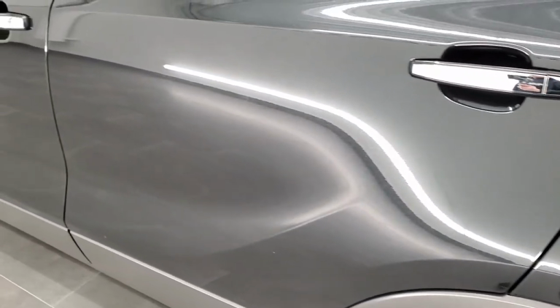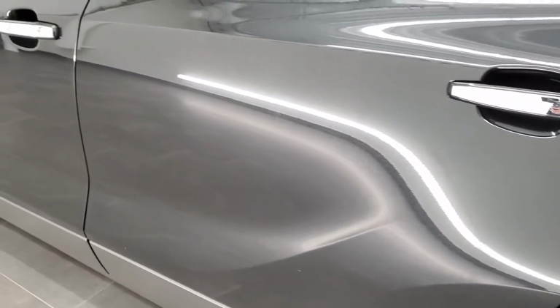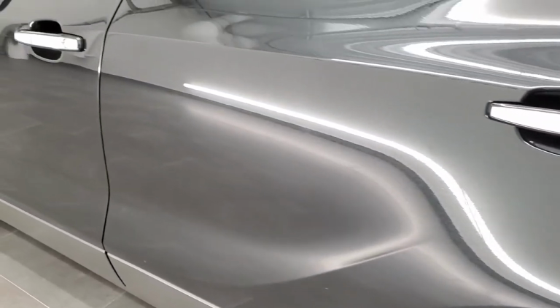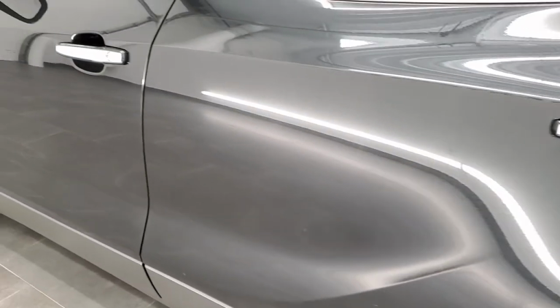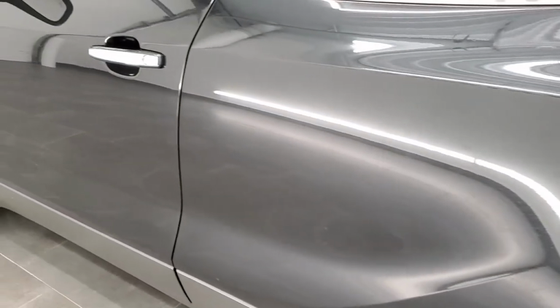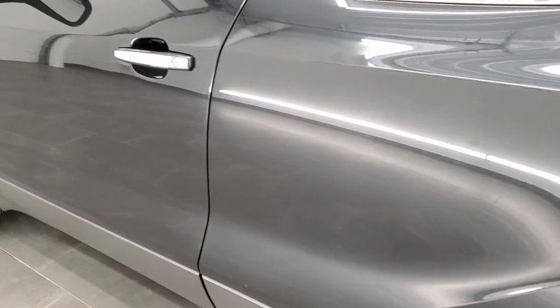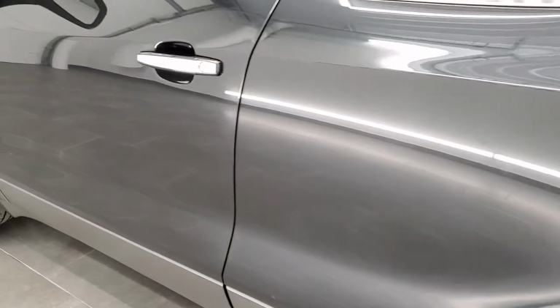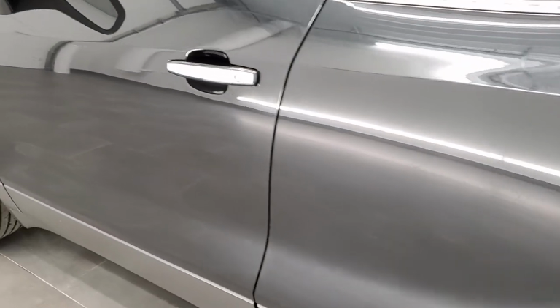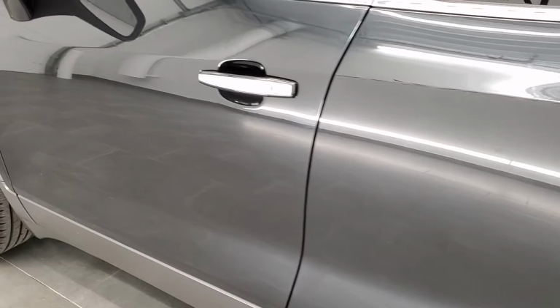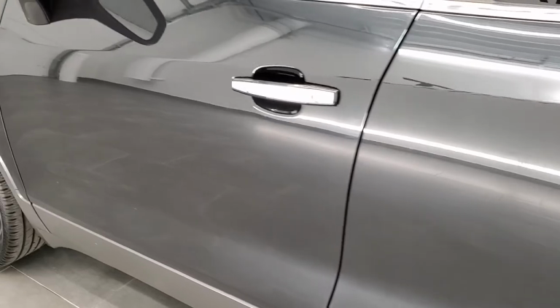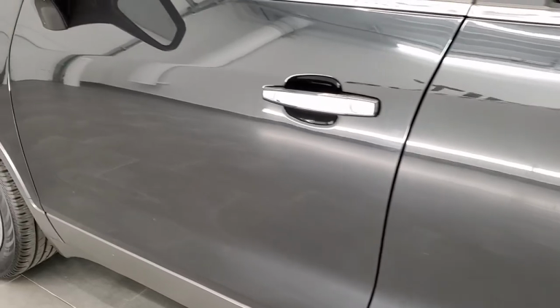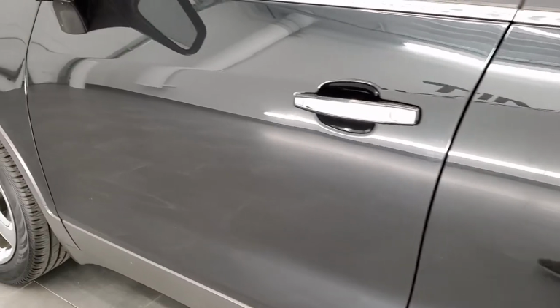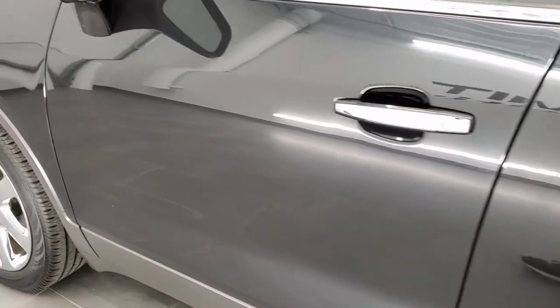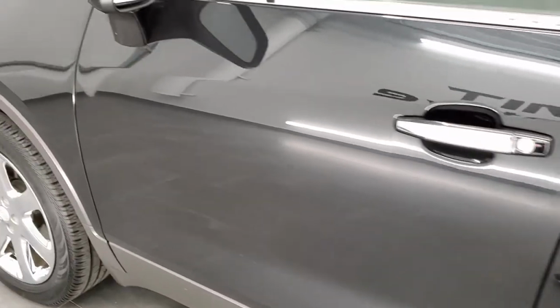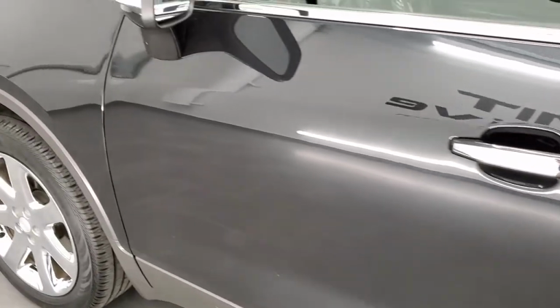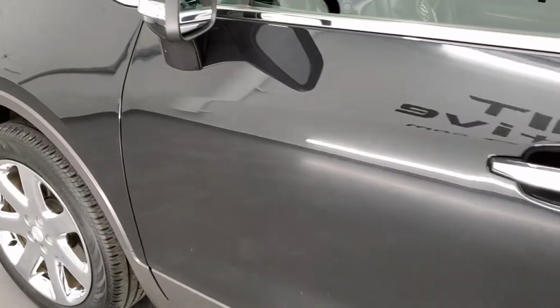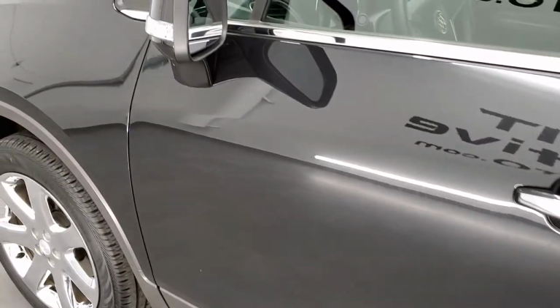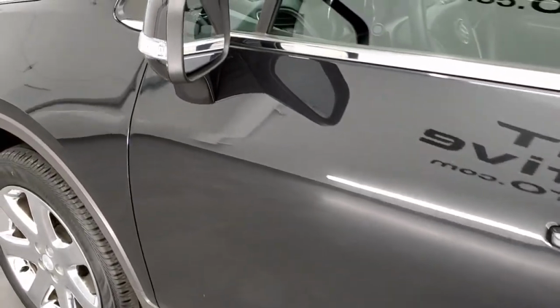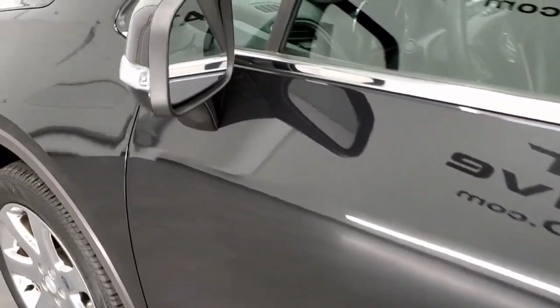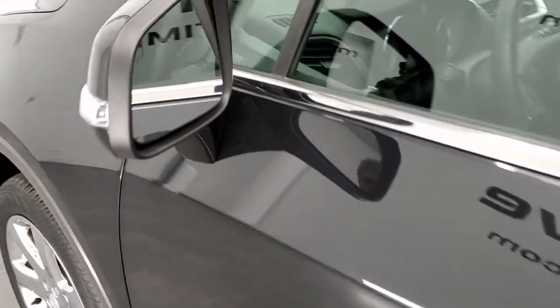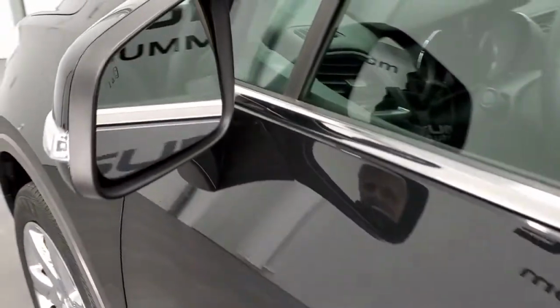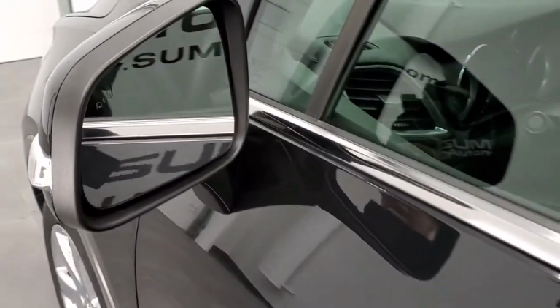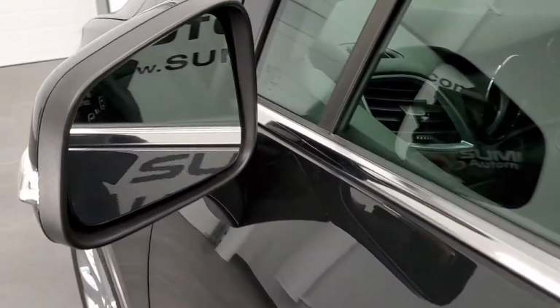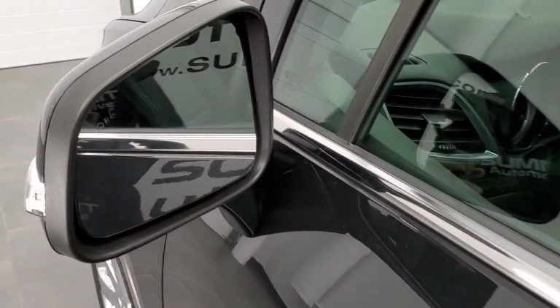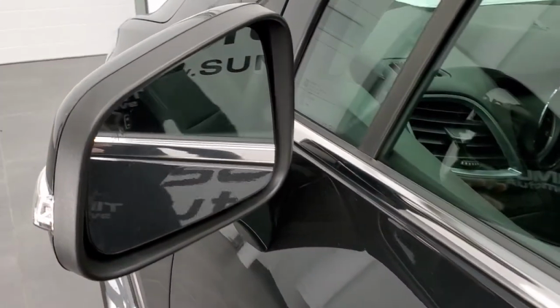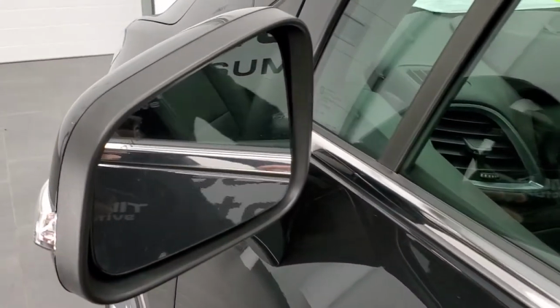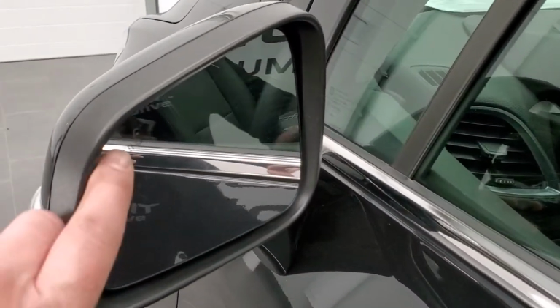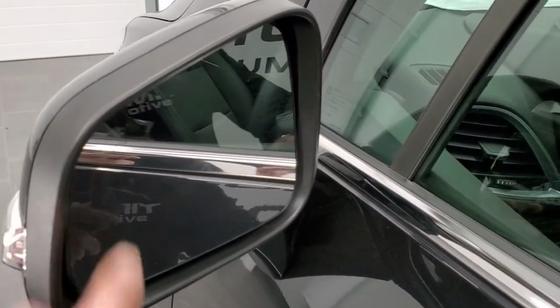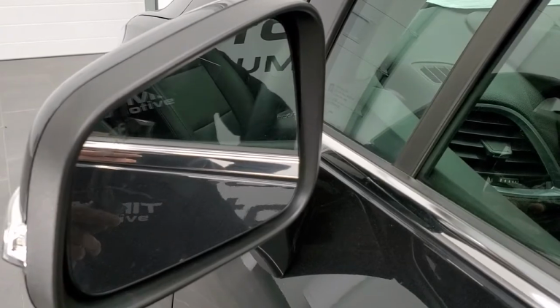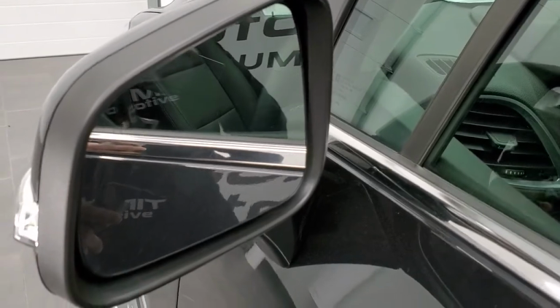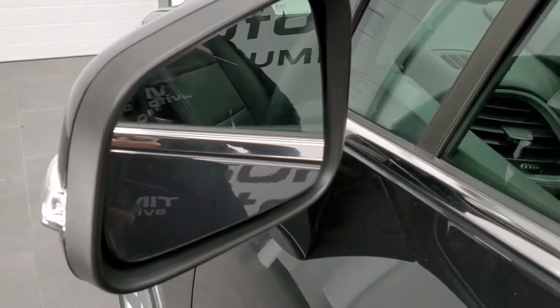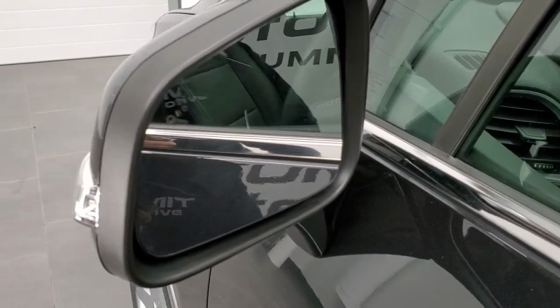The driver's doors look really good — I didn't see any dents or dings on them. It does have the blind spot monitoring in the mirrors.